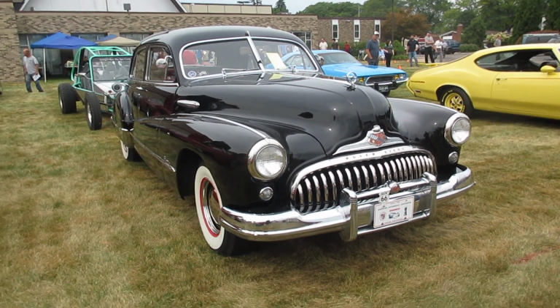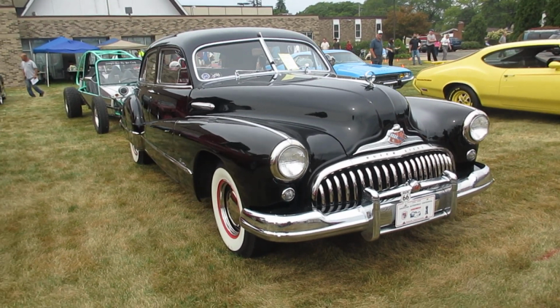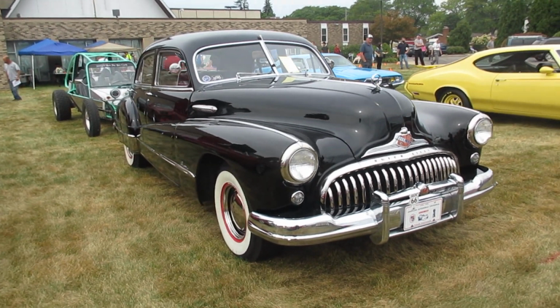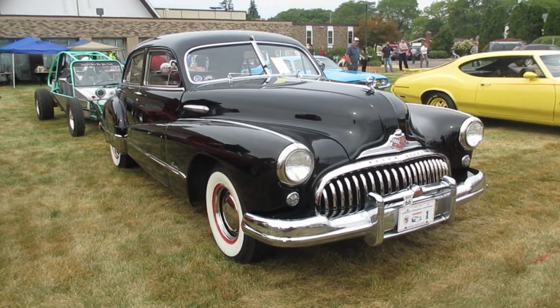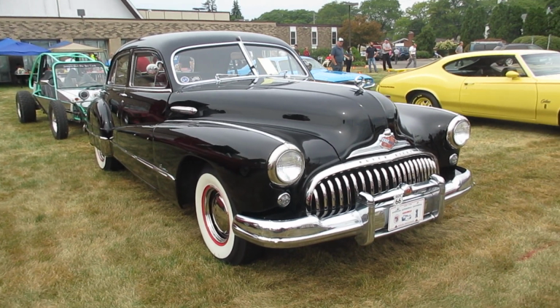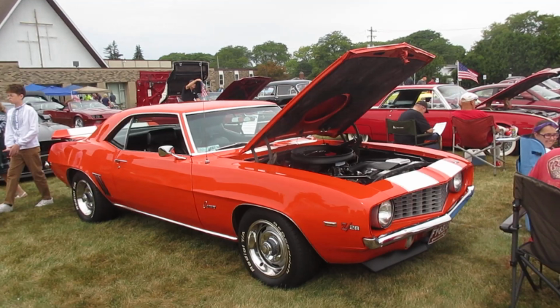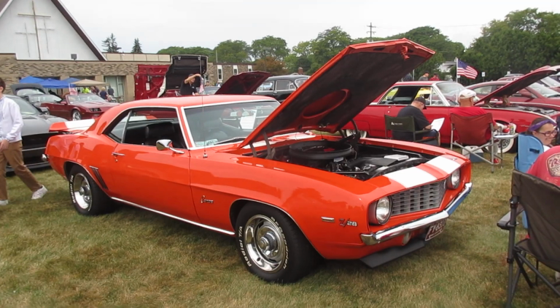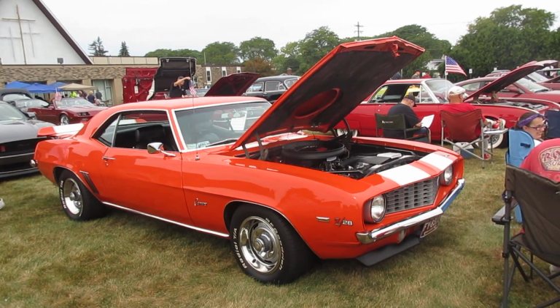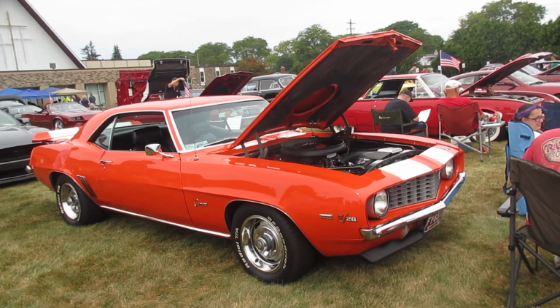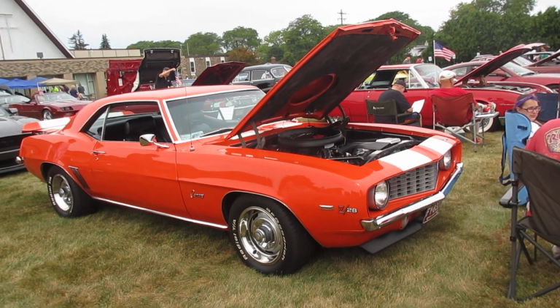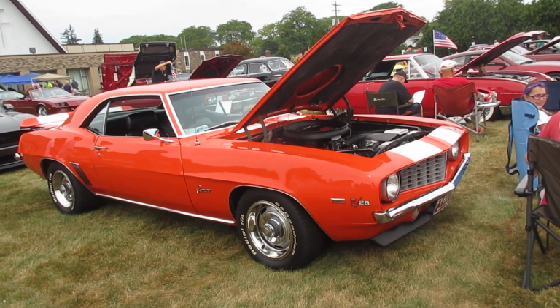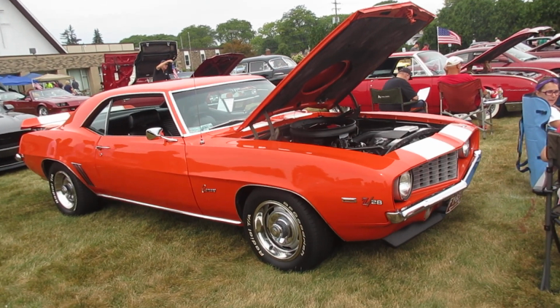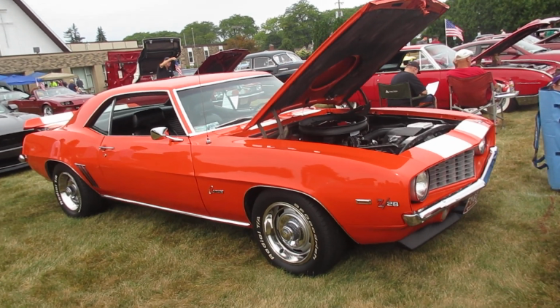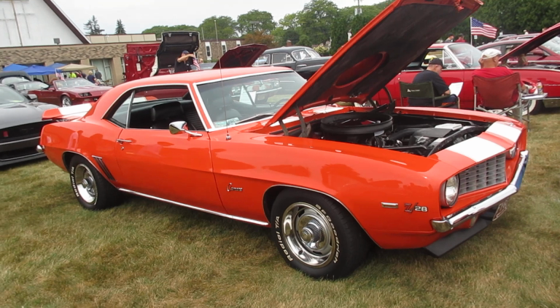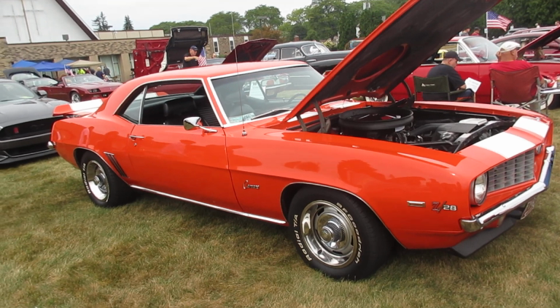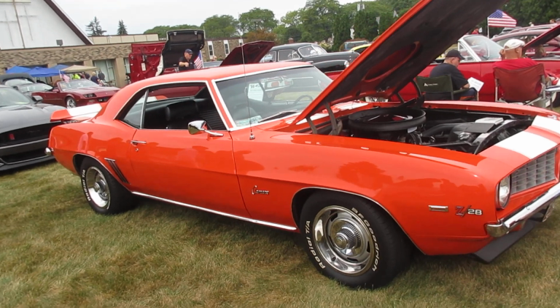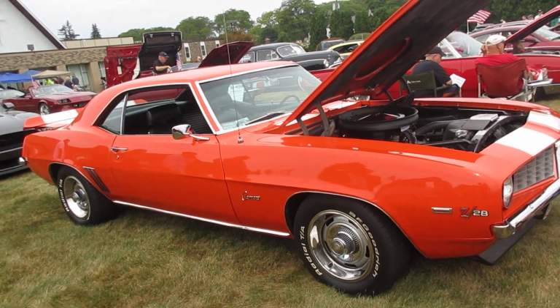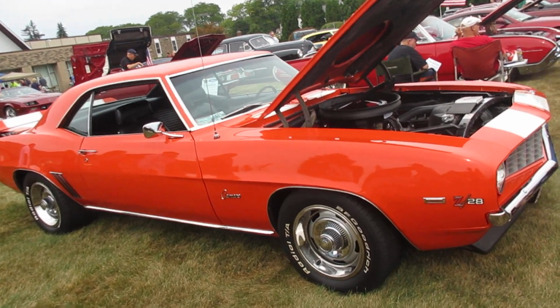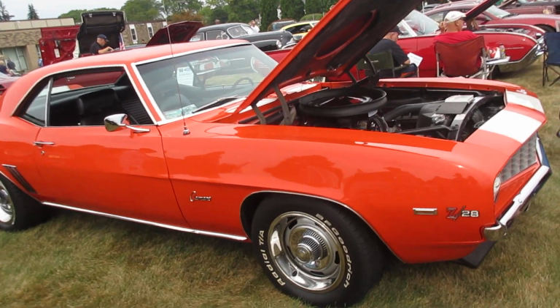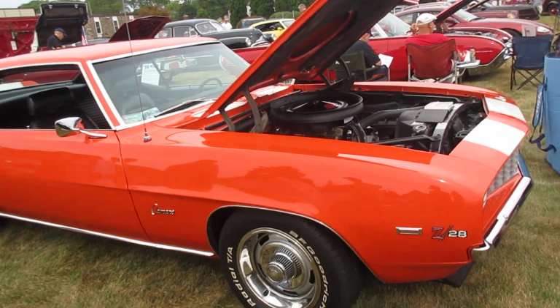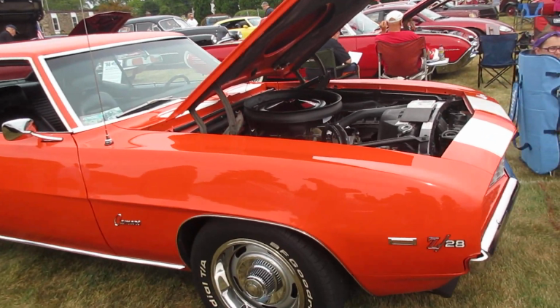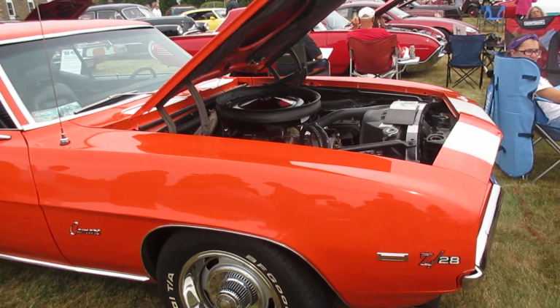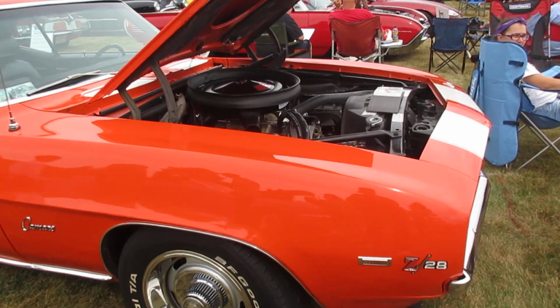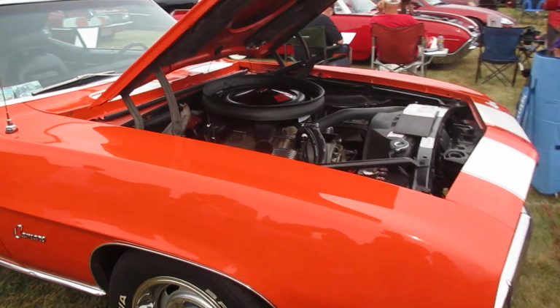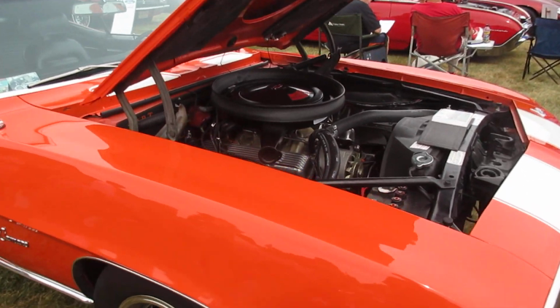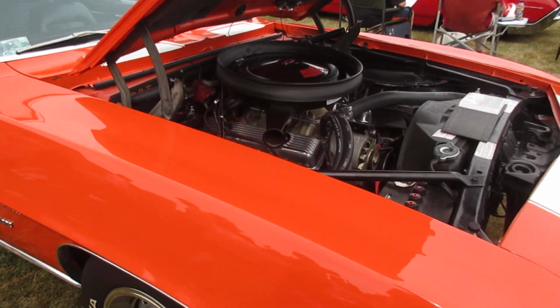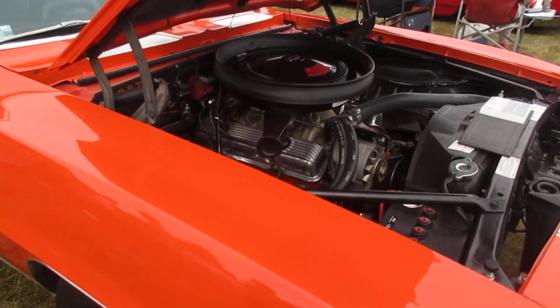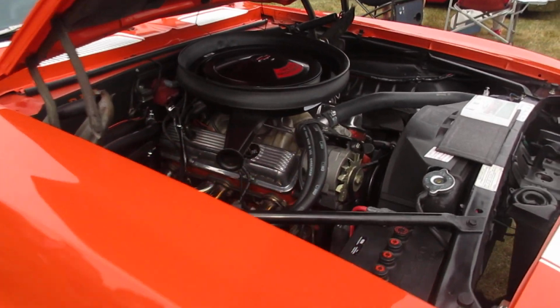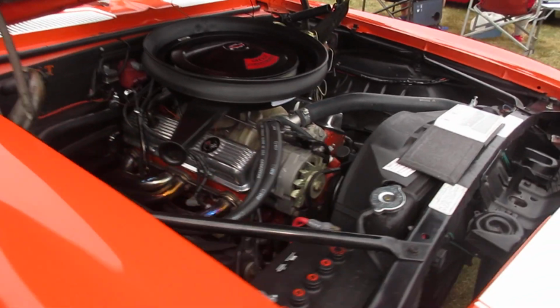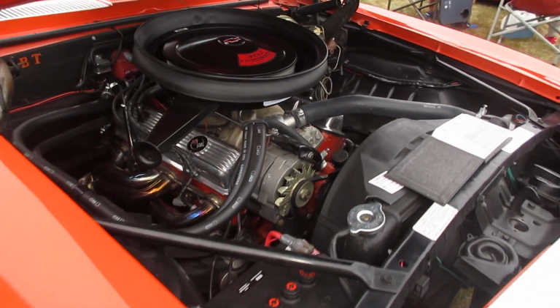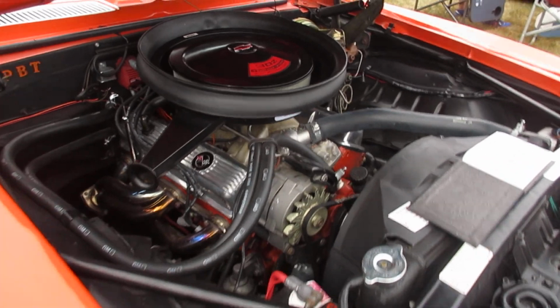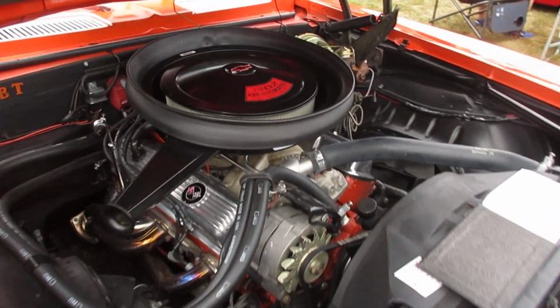69 Camaro Z28 in orange. 302 engine — what a great find.